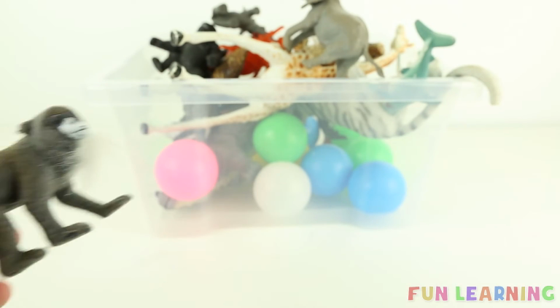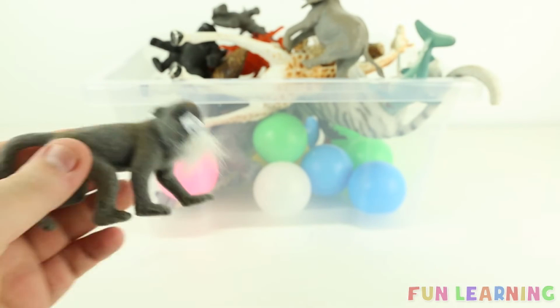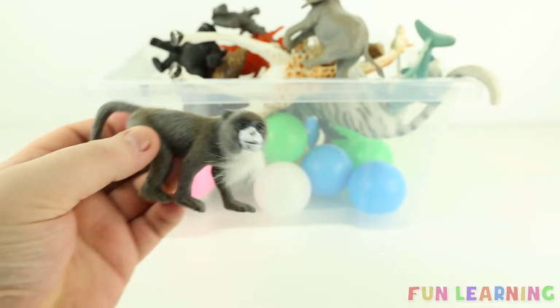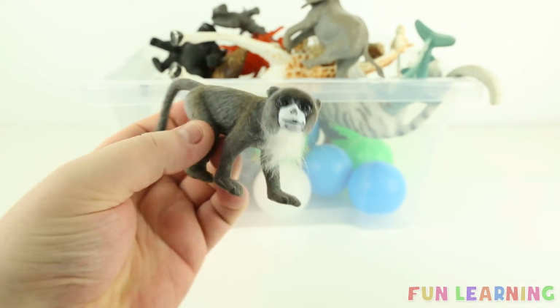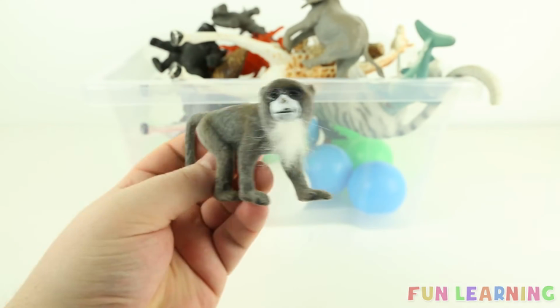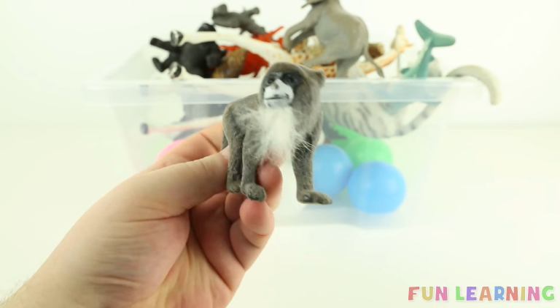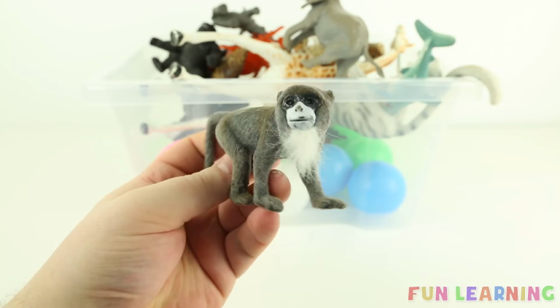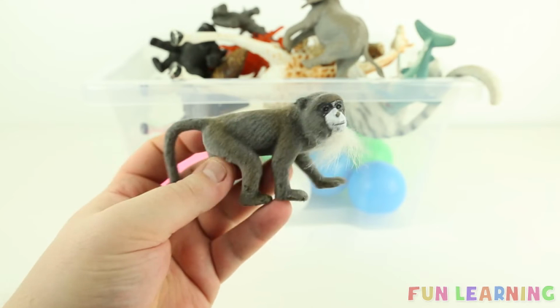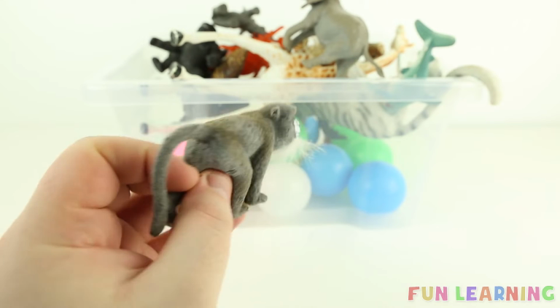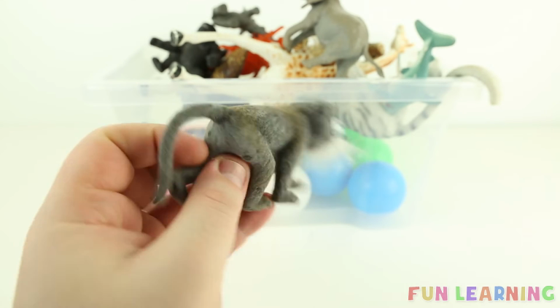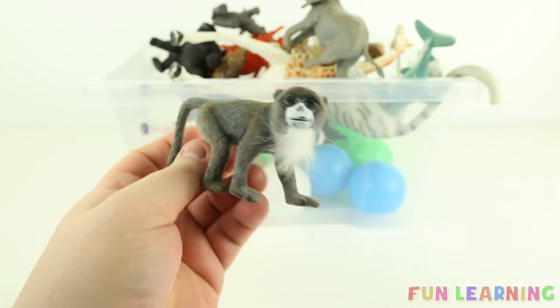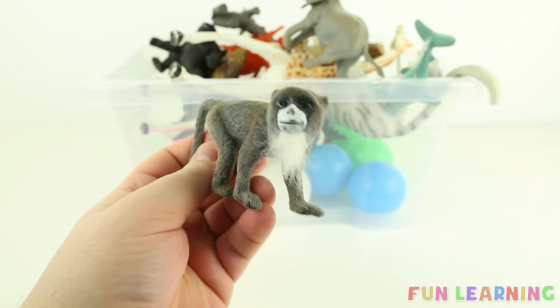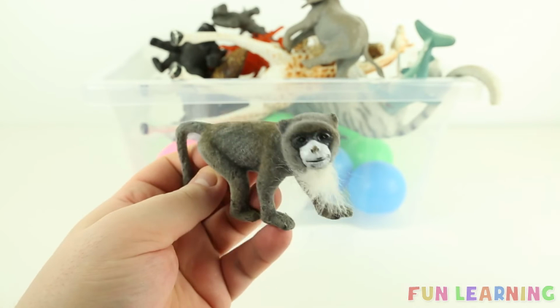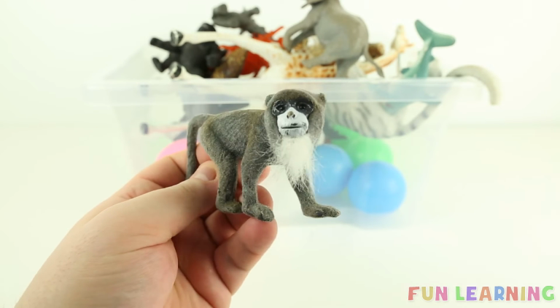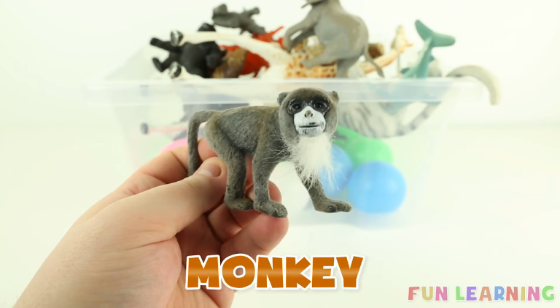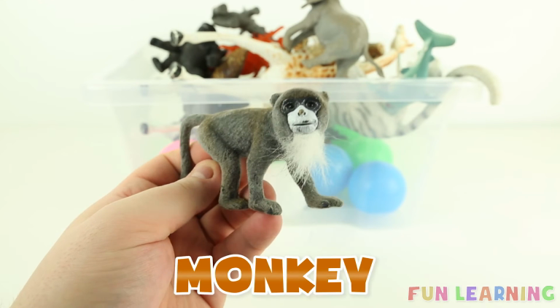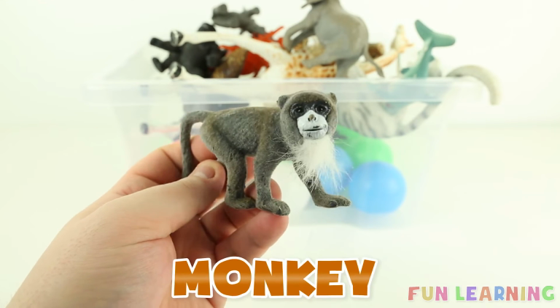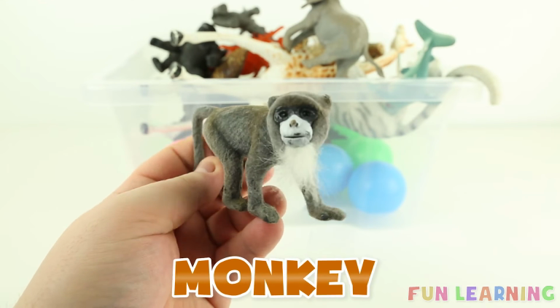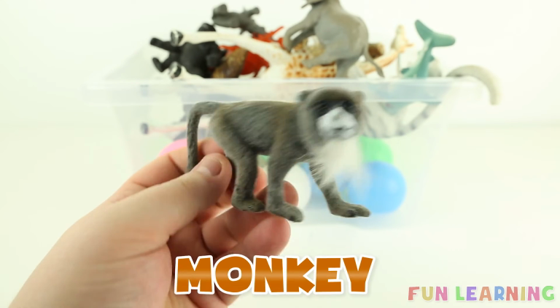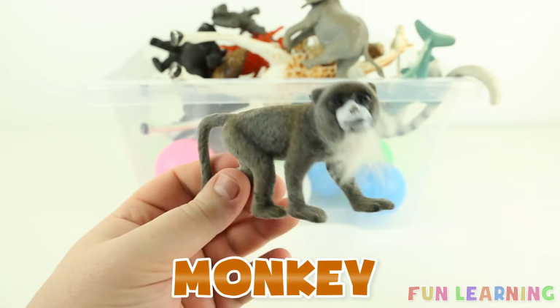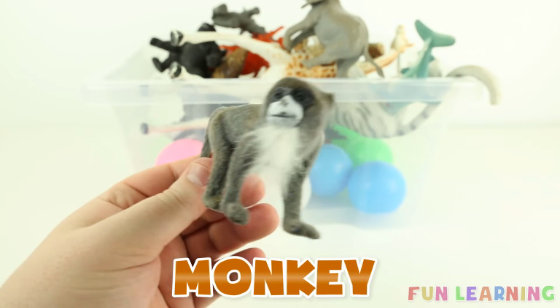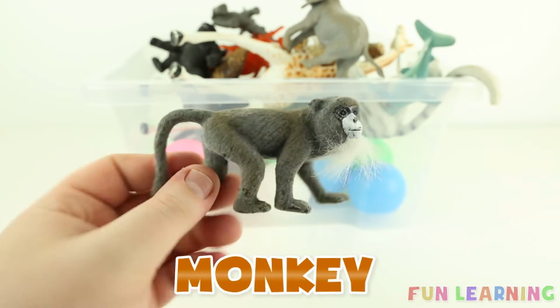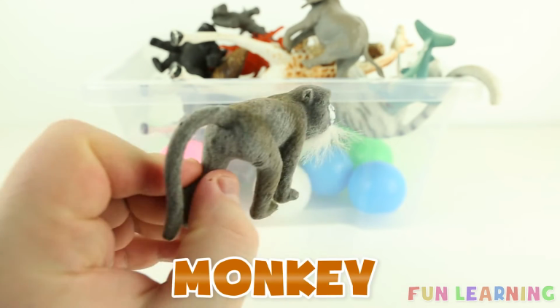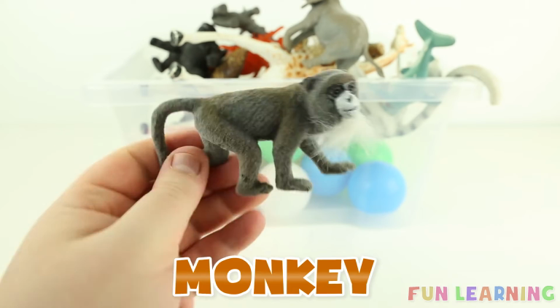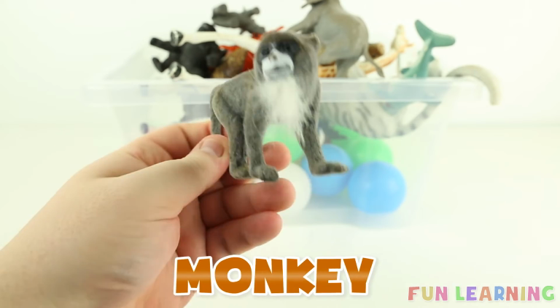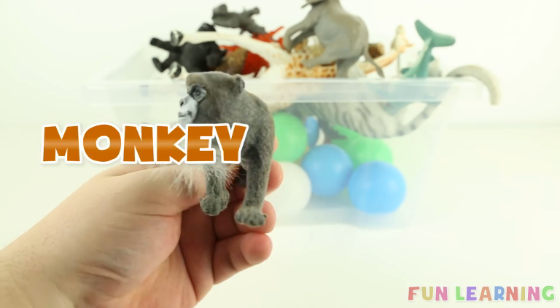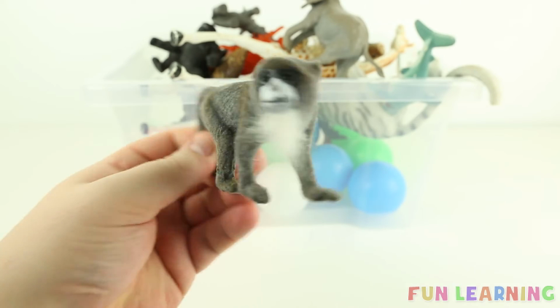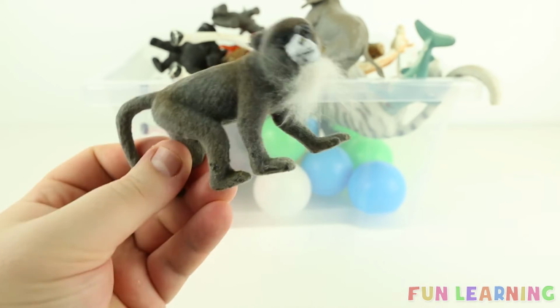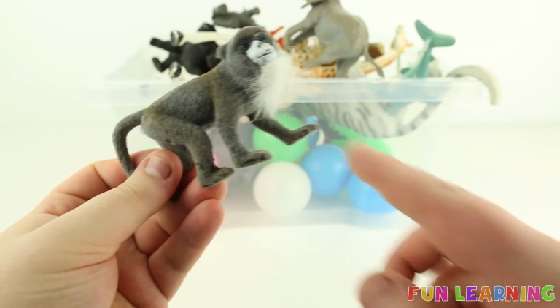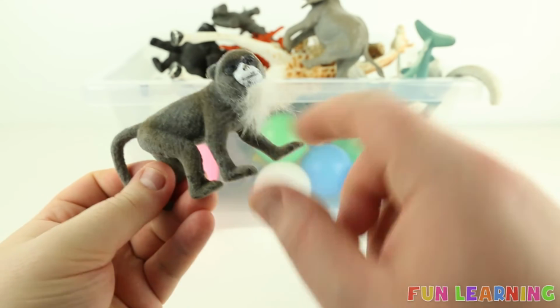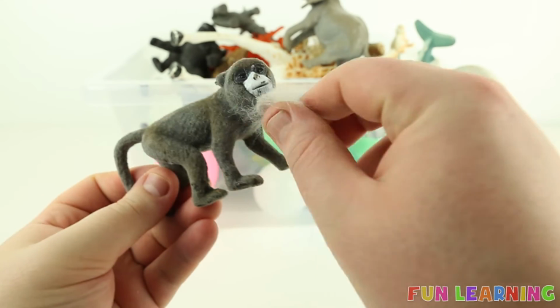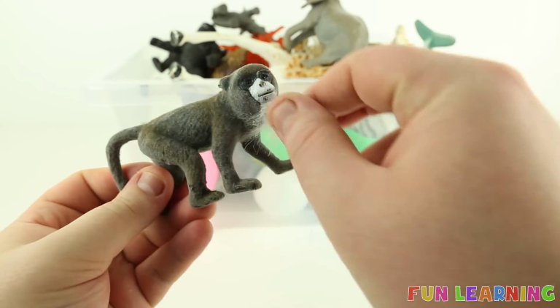This wild animal begins with the letter M — and it's a monkey. Say it with me: monkey. This one has a white beard.